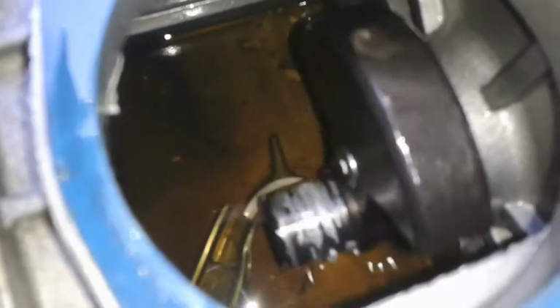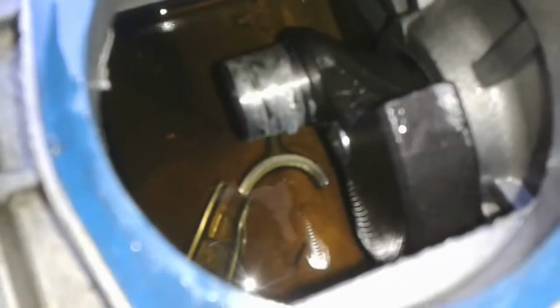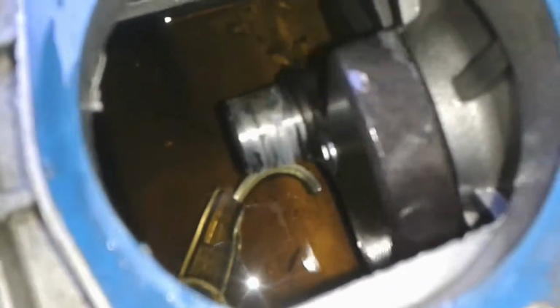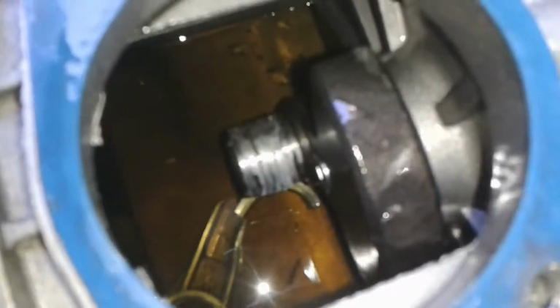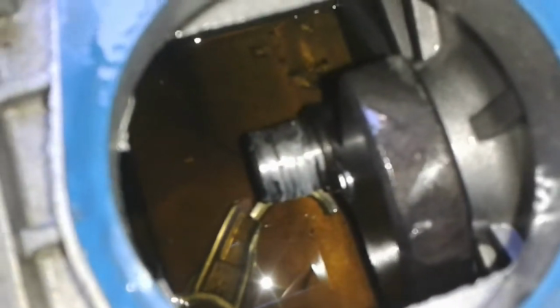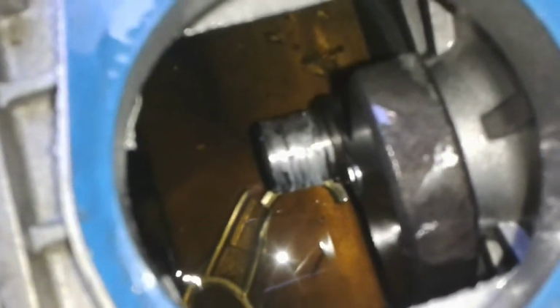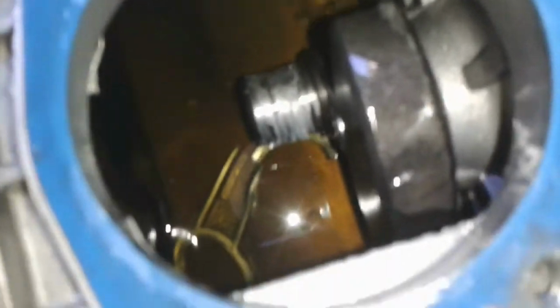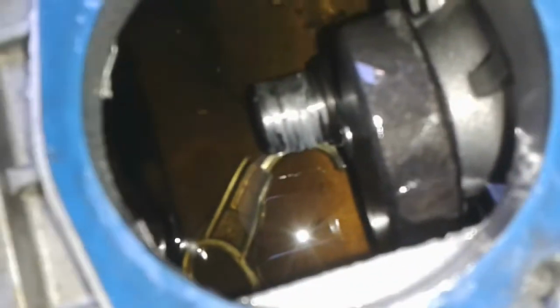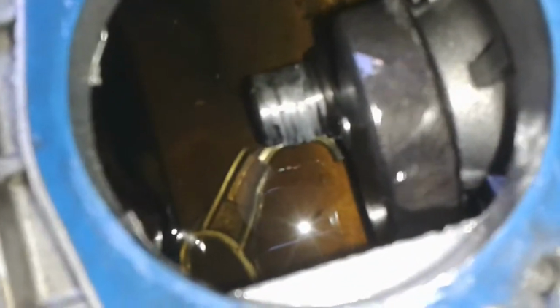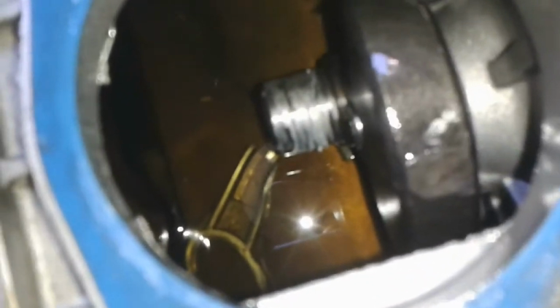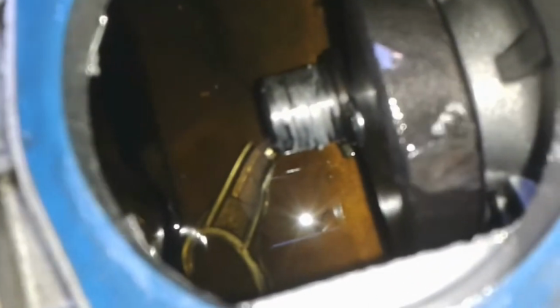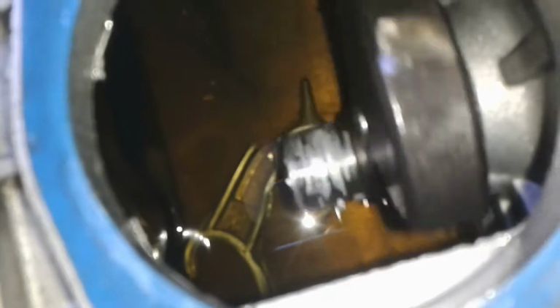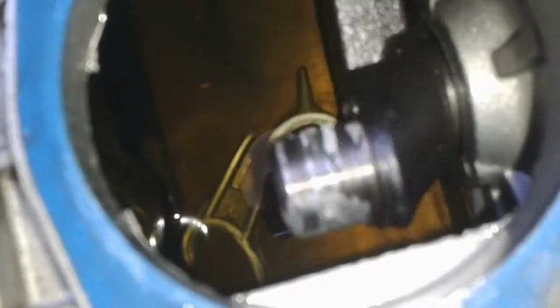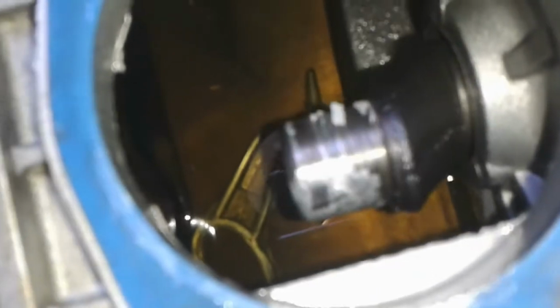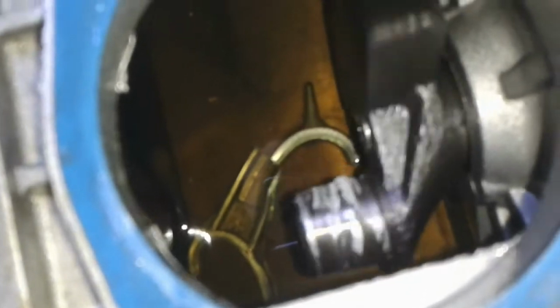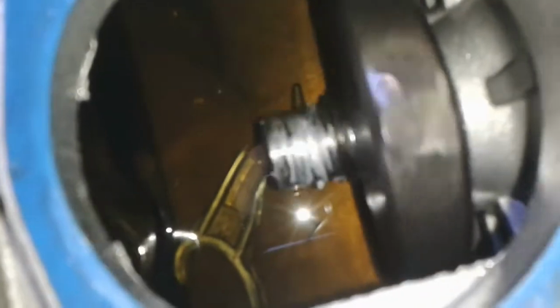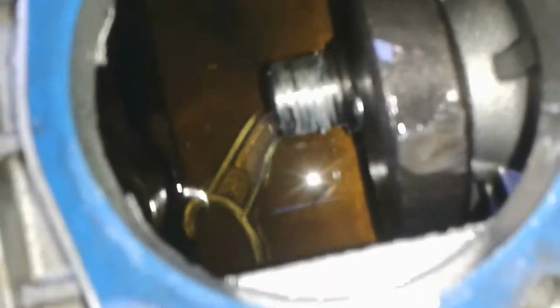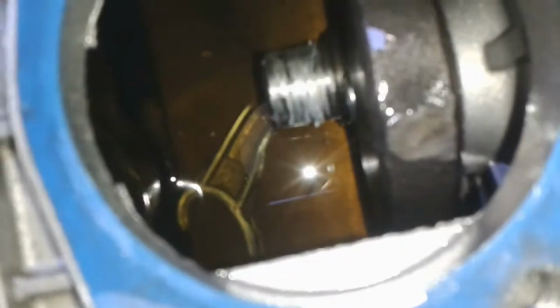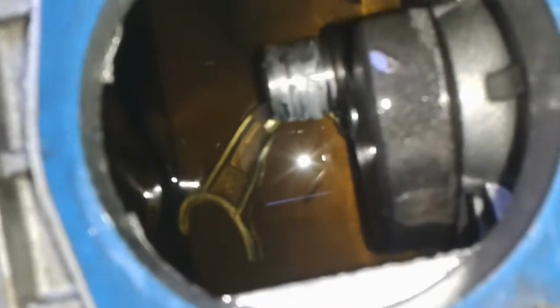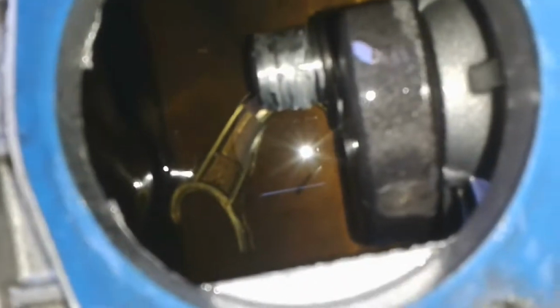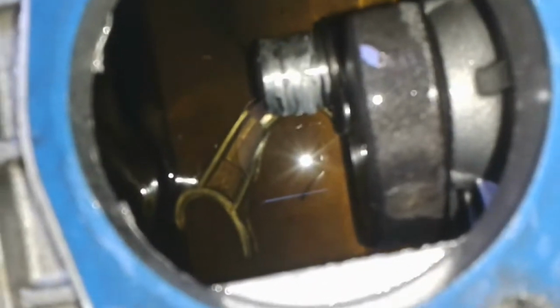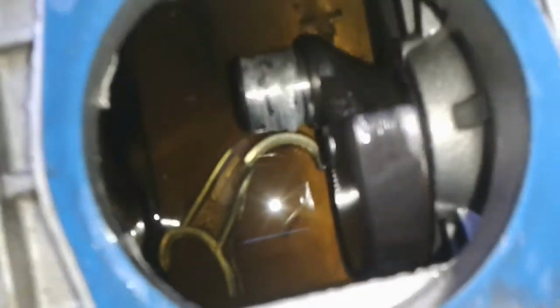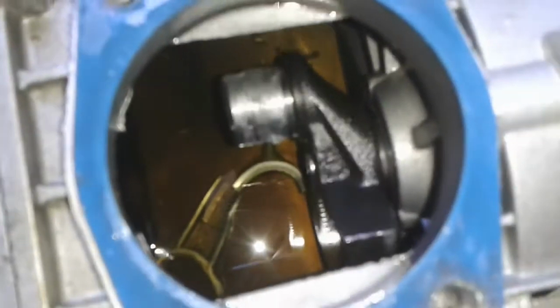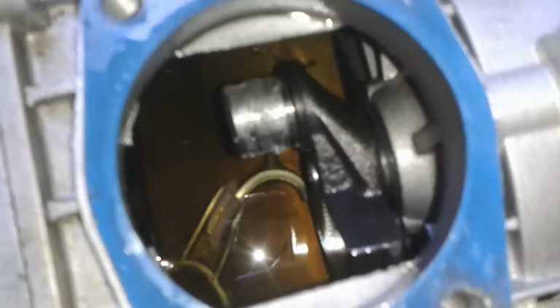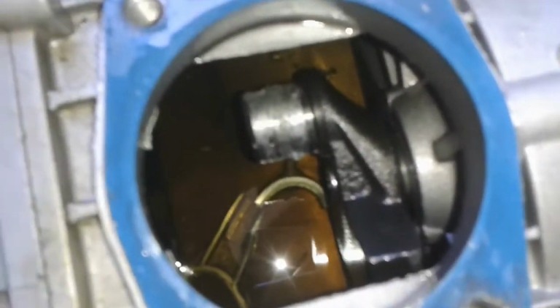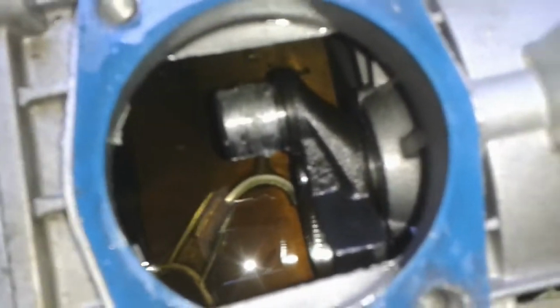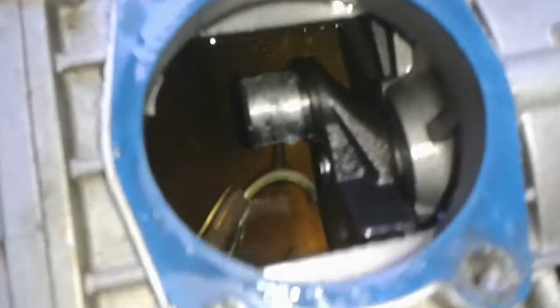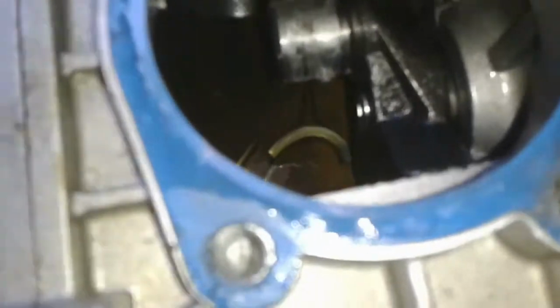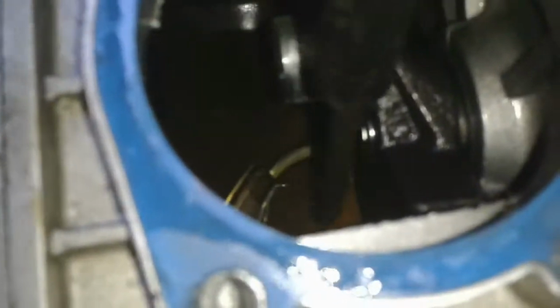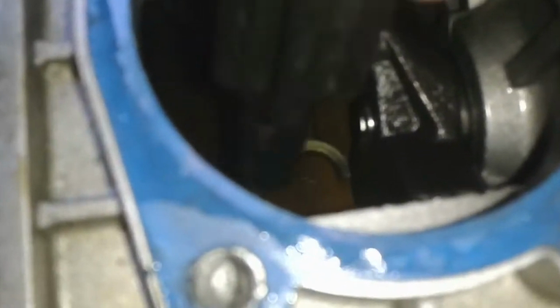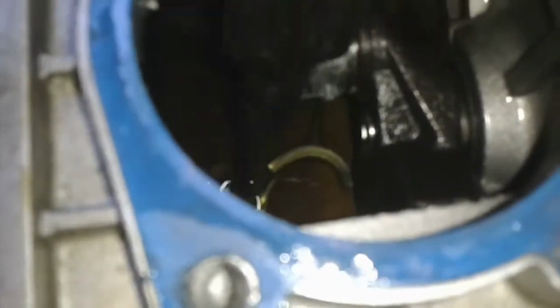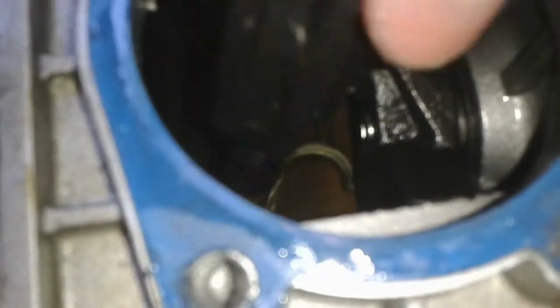Whatever happened to this piston and the rod was really rough. Not sure if I can salvage any part from this.